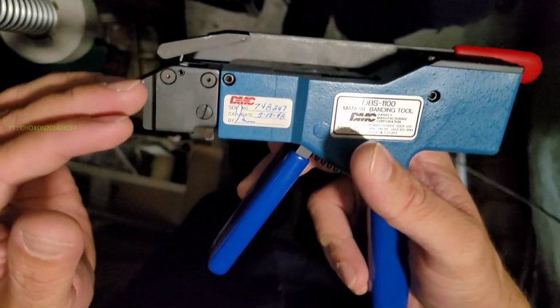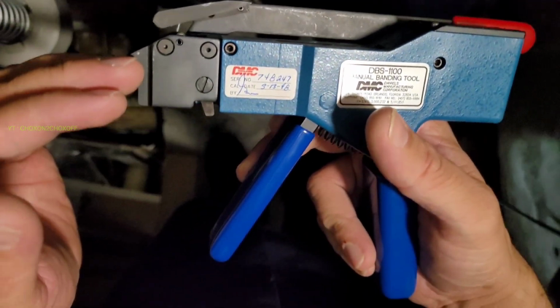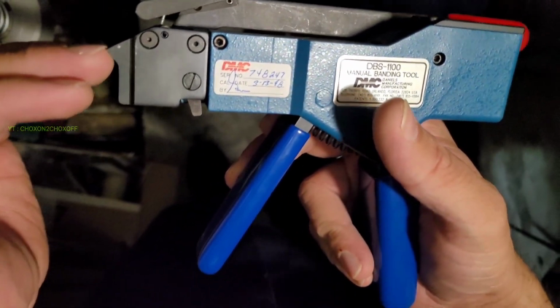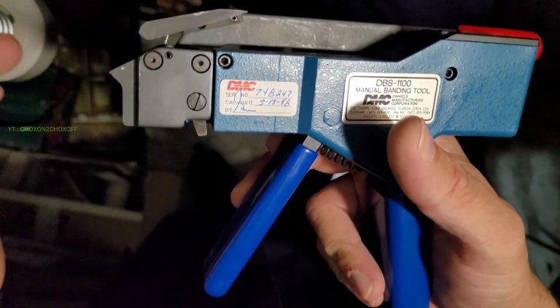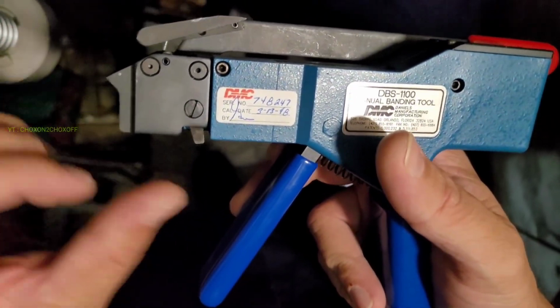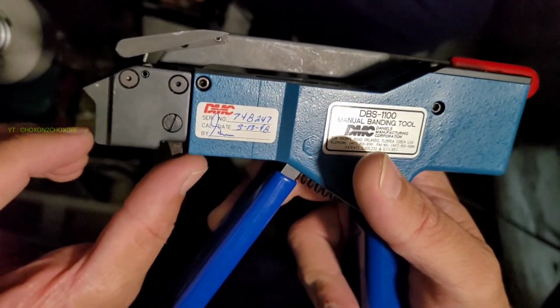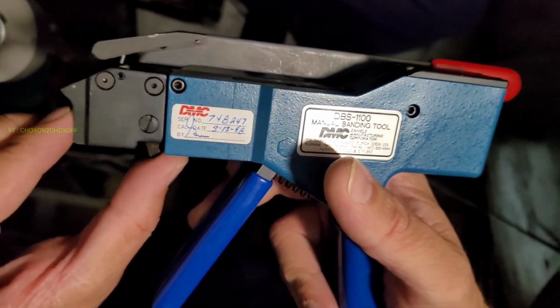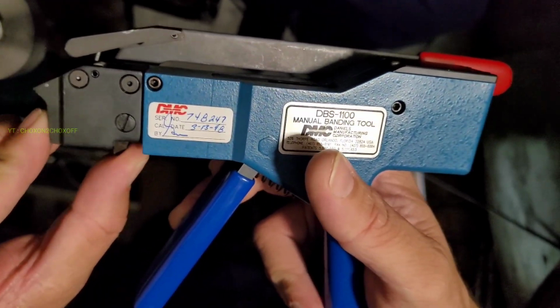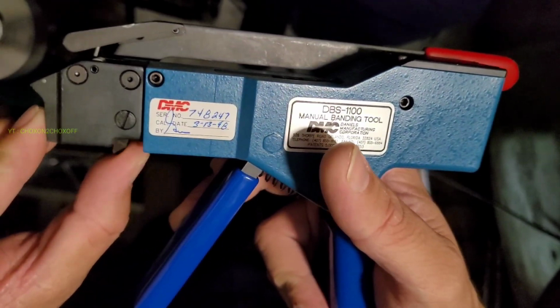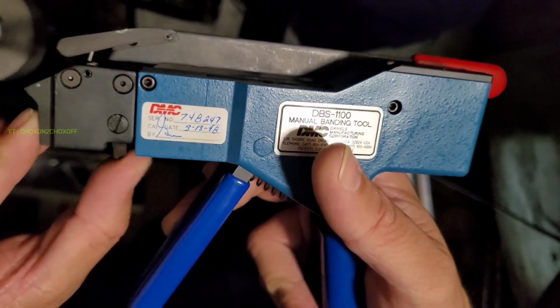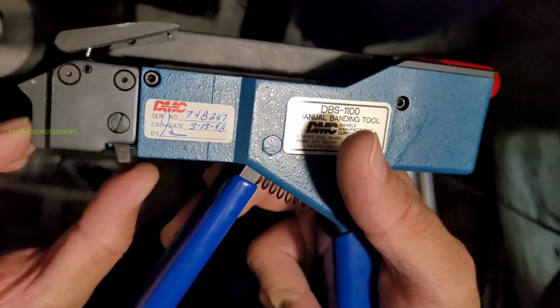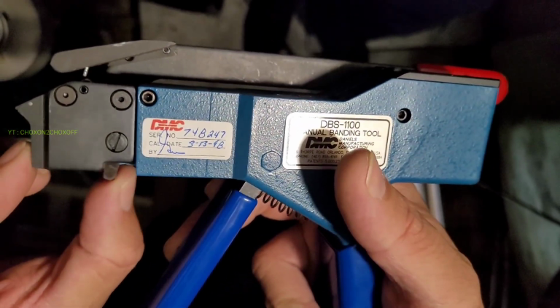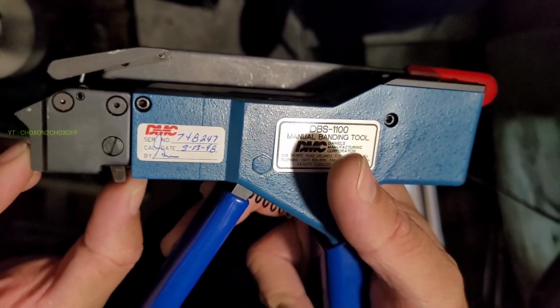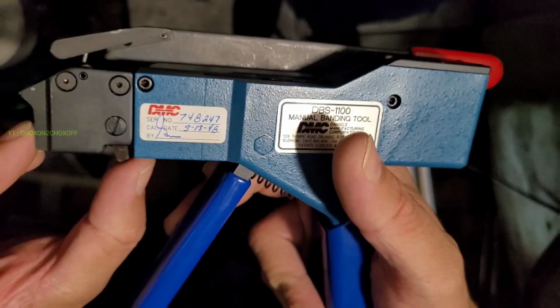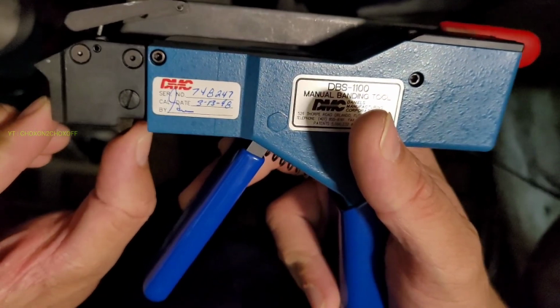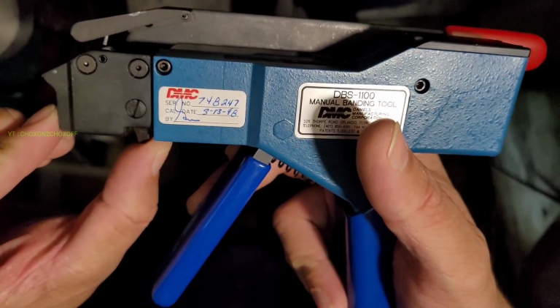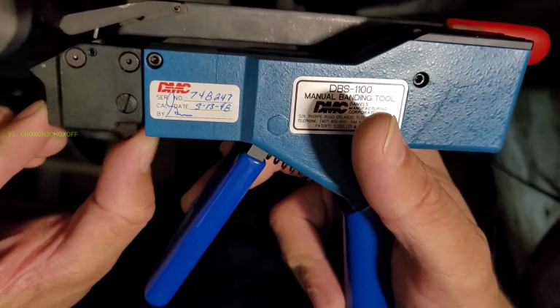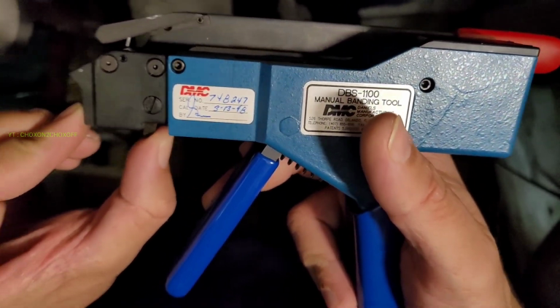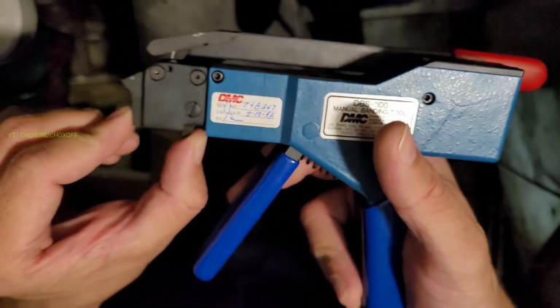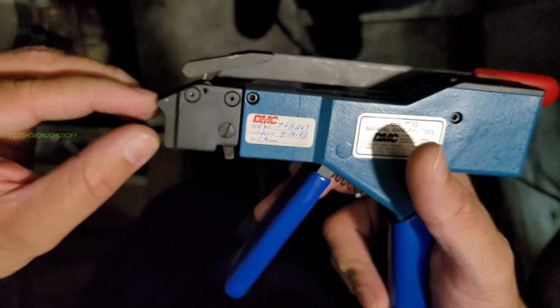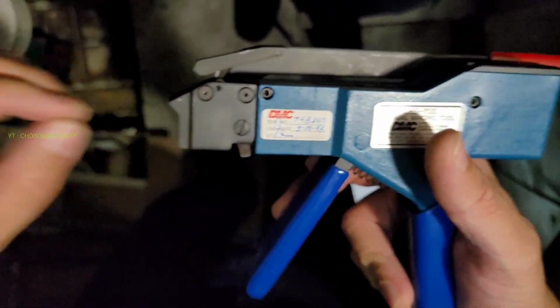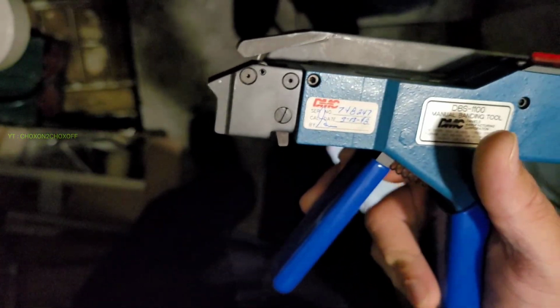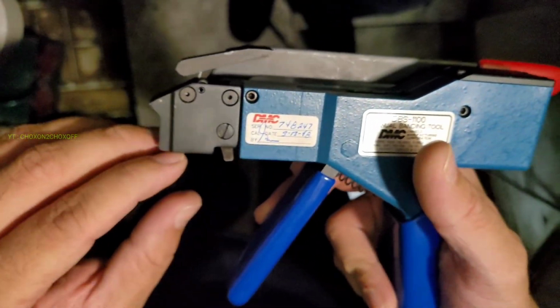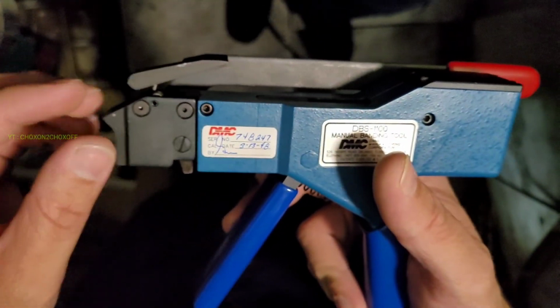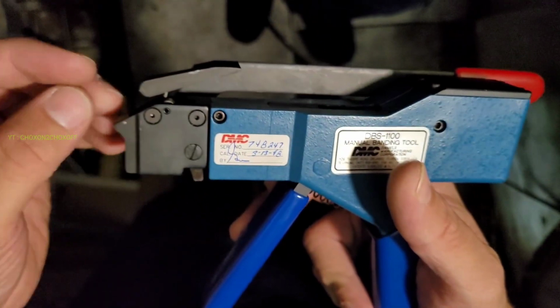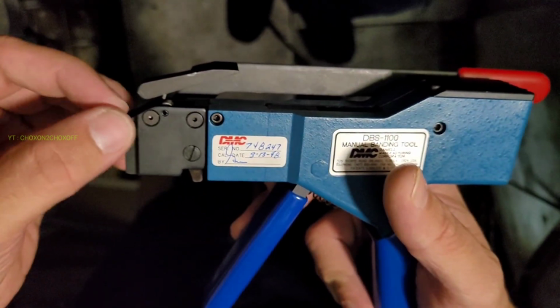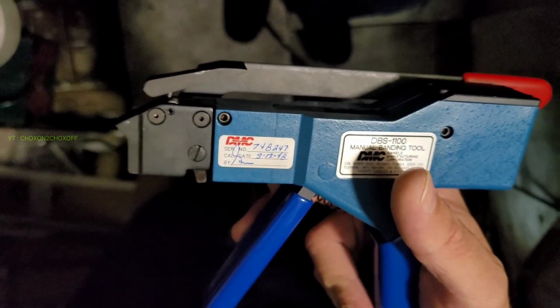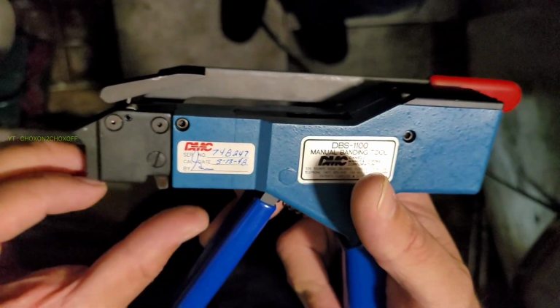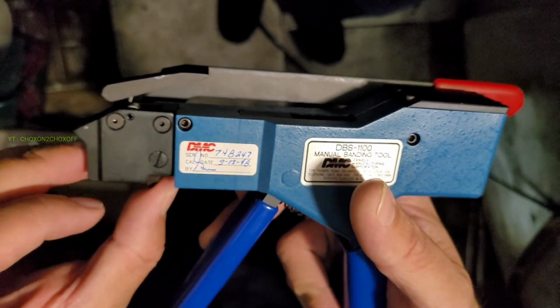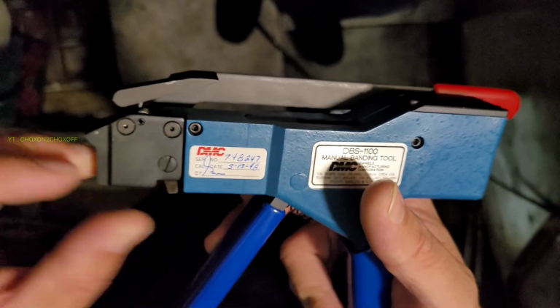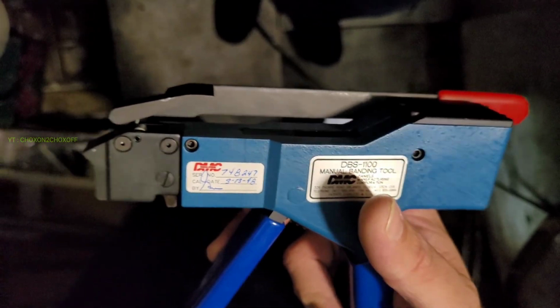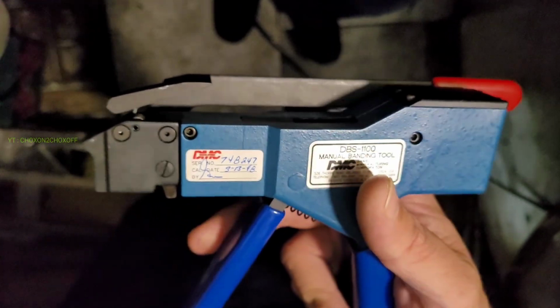If you want to remove this clamp again, there is an unlock key over here. You have to press this and then you can pull it out — the clamp will be unlocked and you can pull it out in between the process.